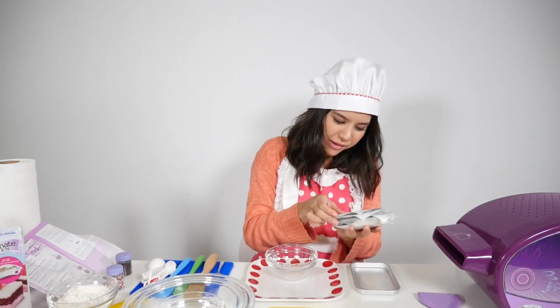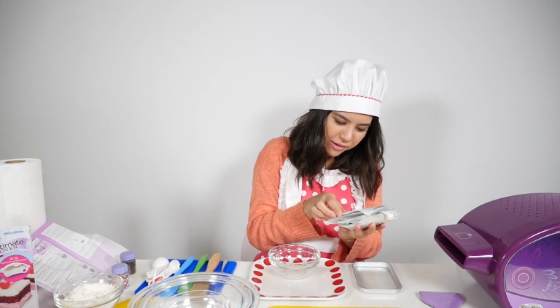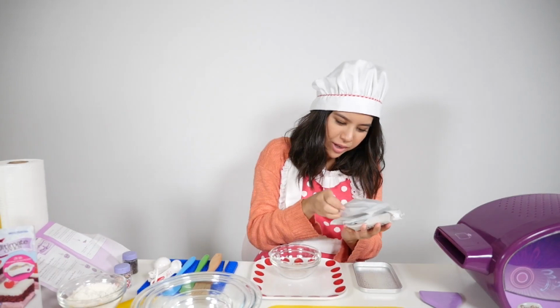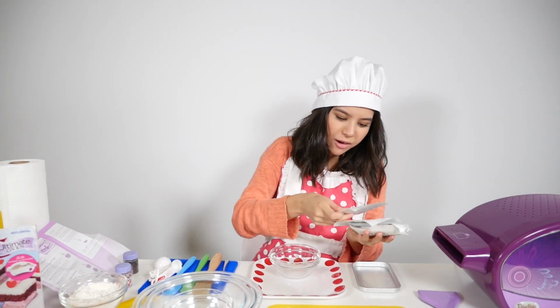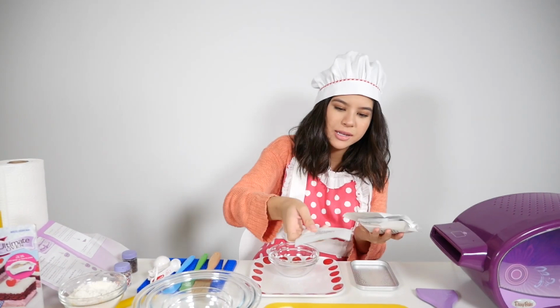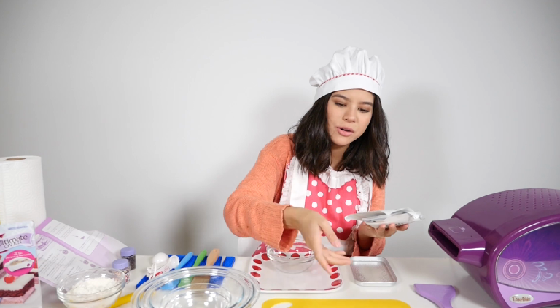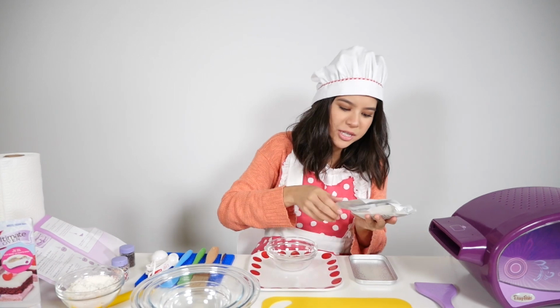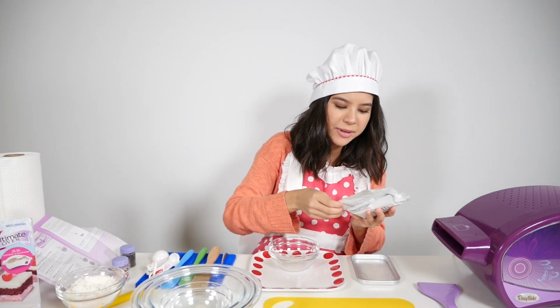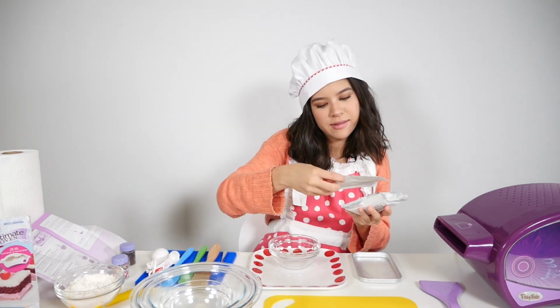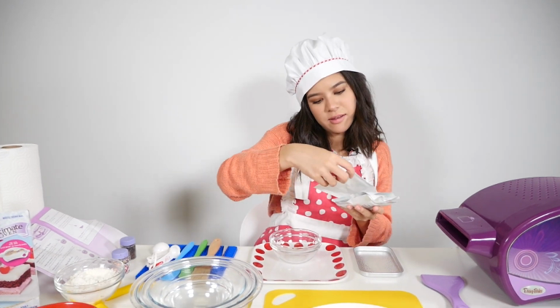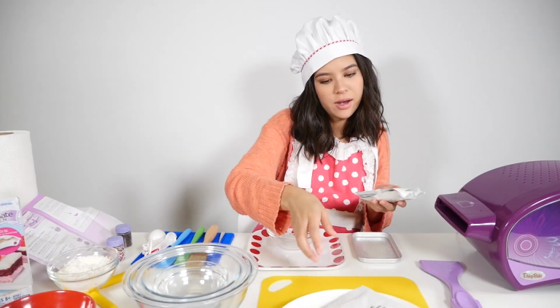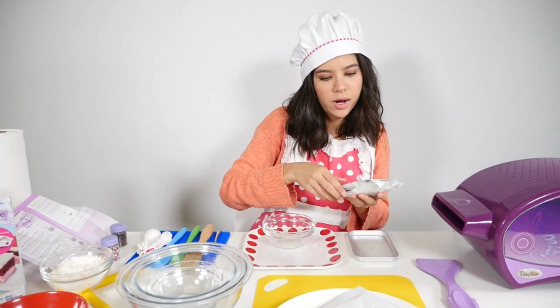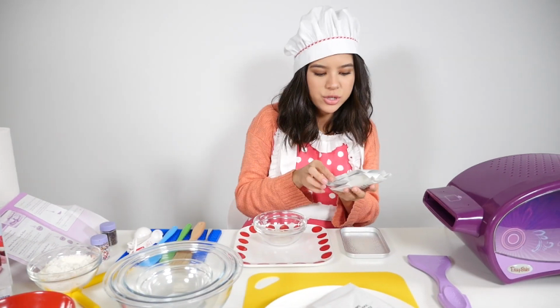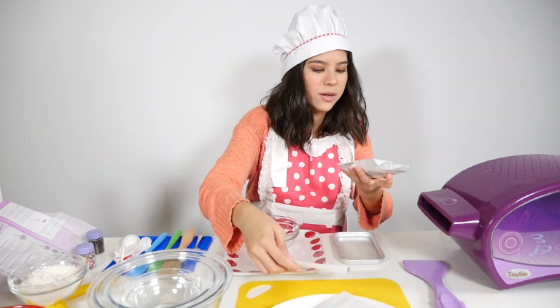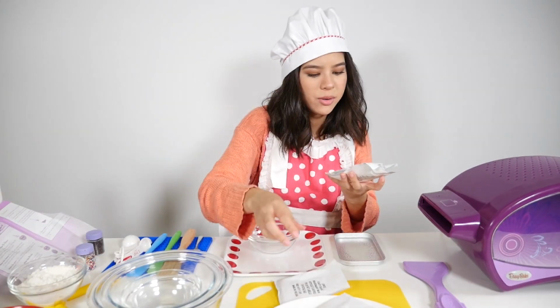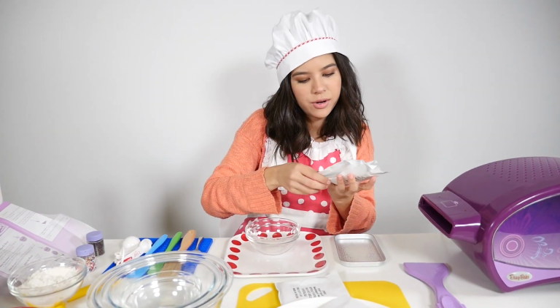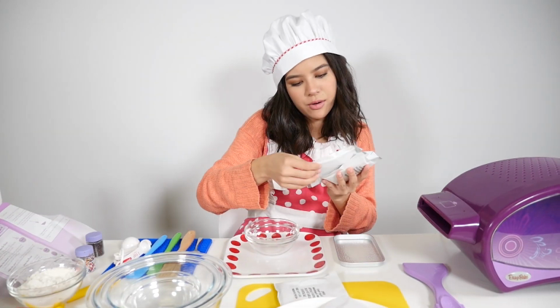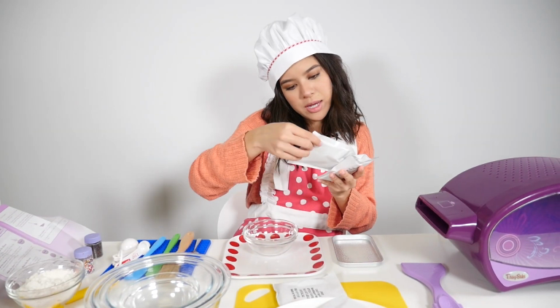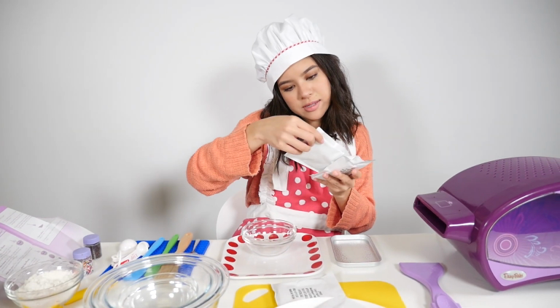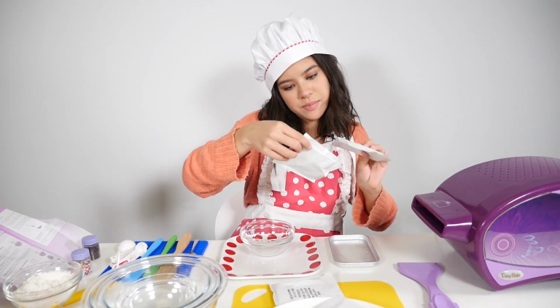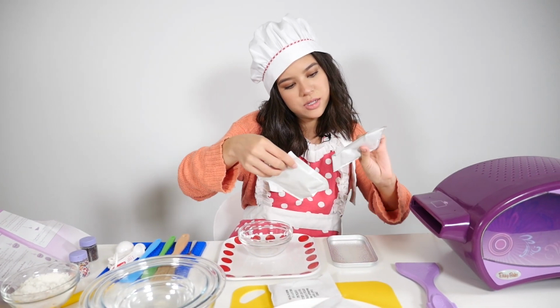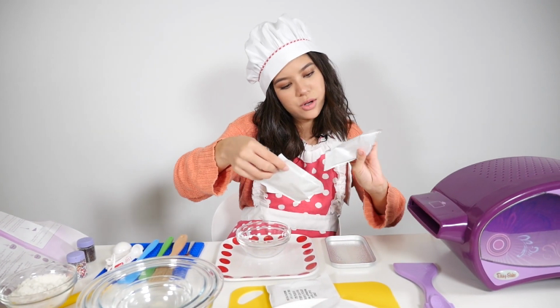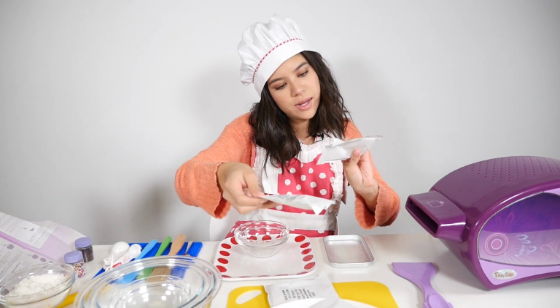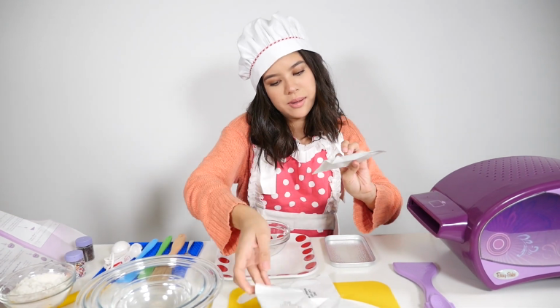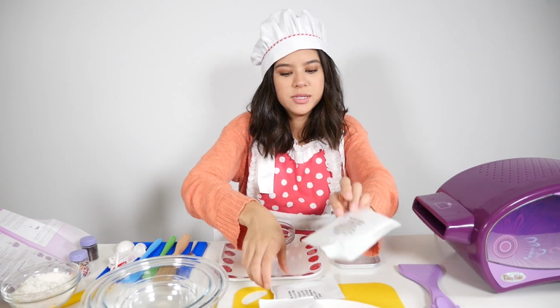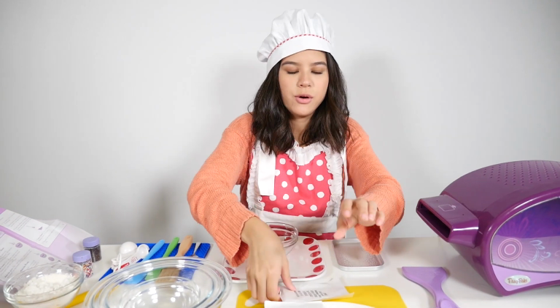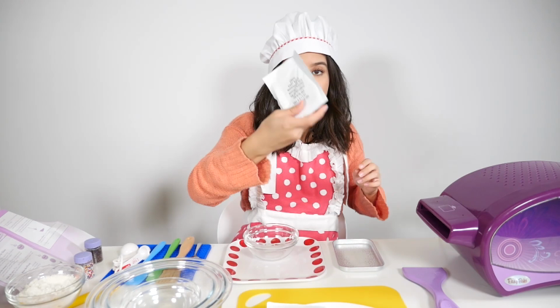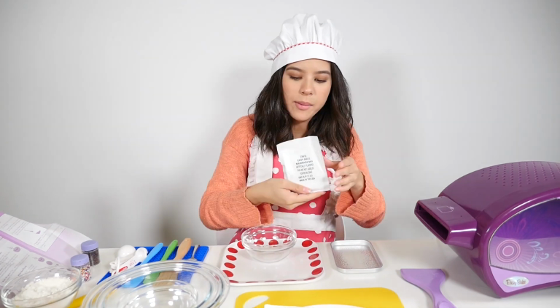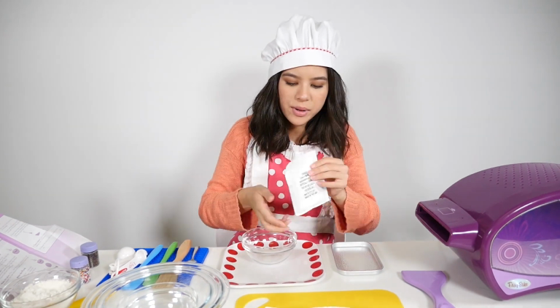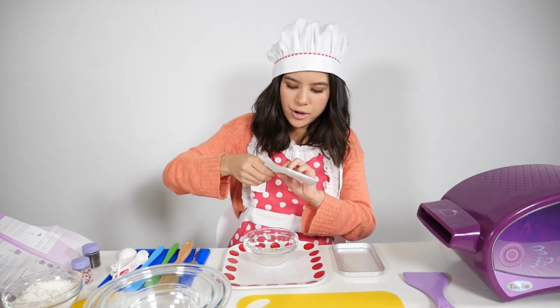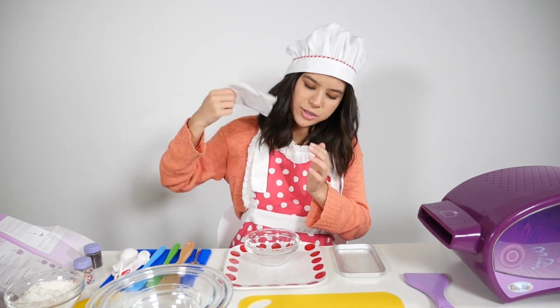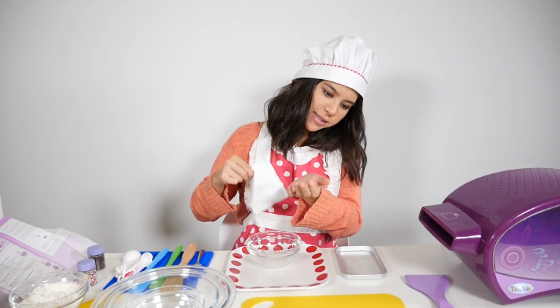So we've got garlic herb cheese mix, egg wash, there's our marinara mix, and pizza dough. So I got my marinara sauce.